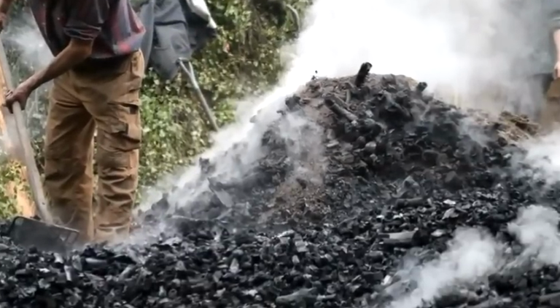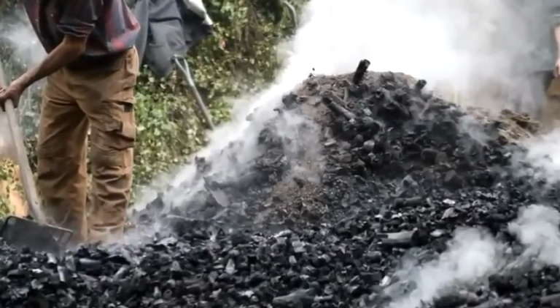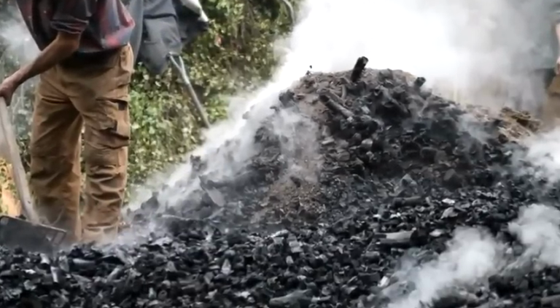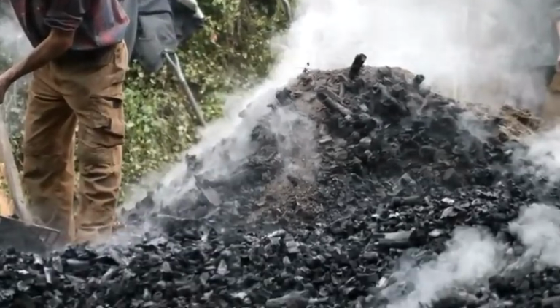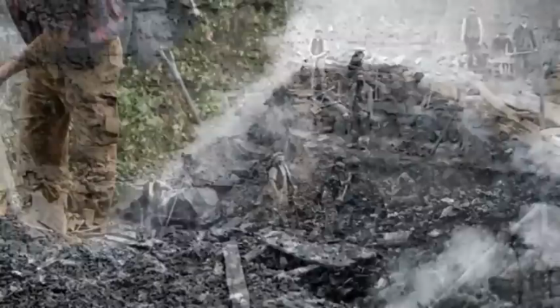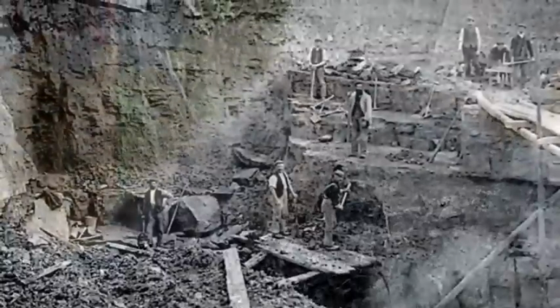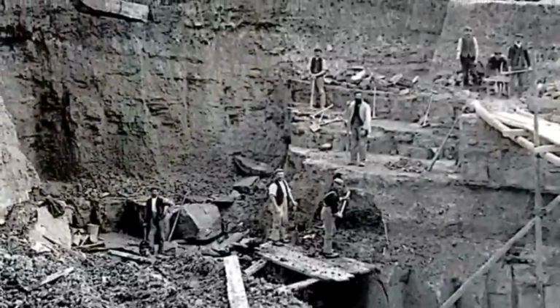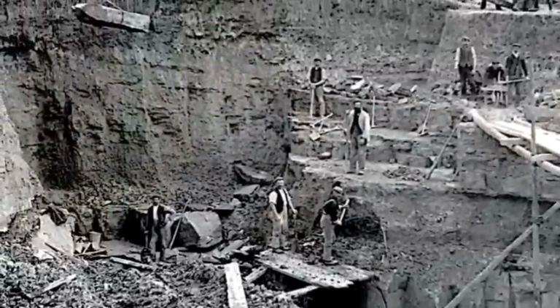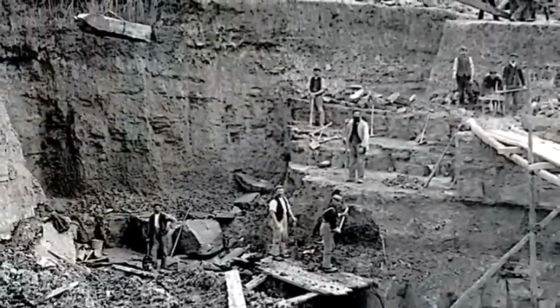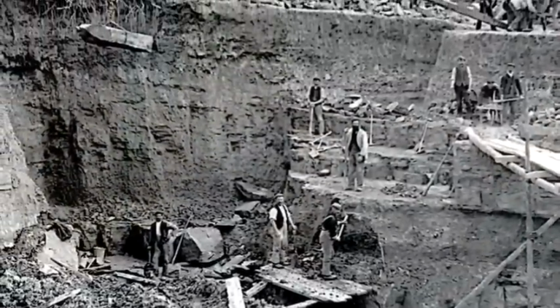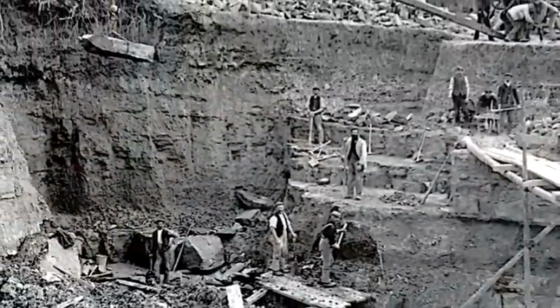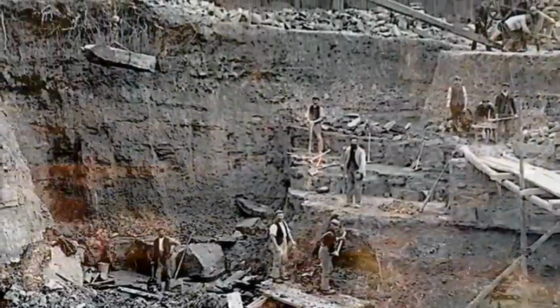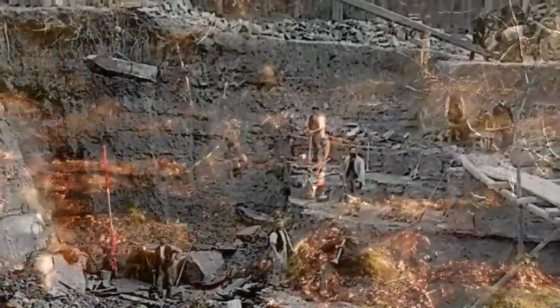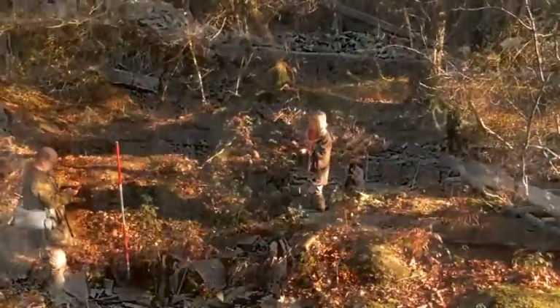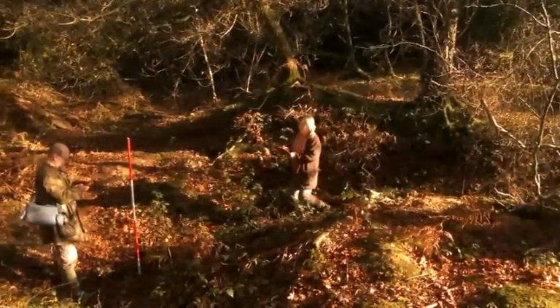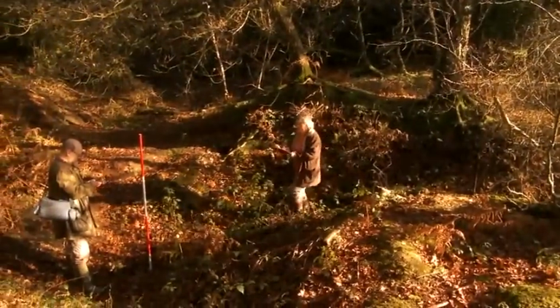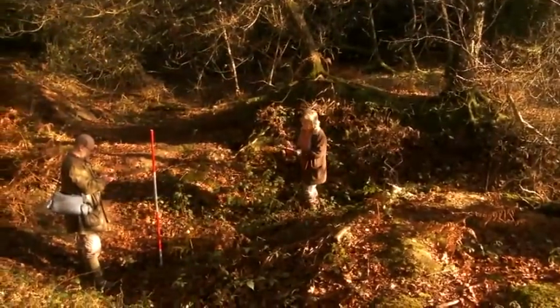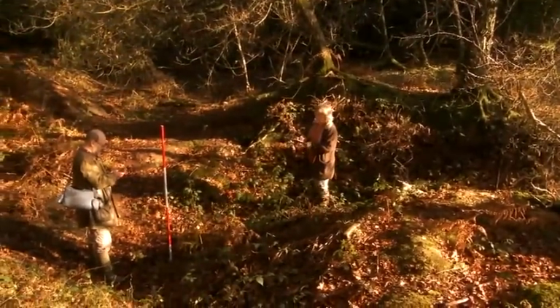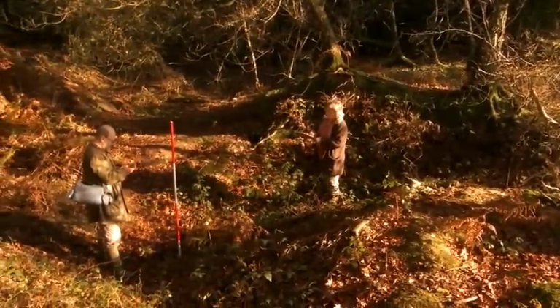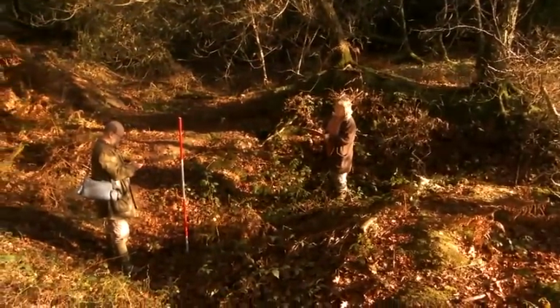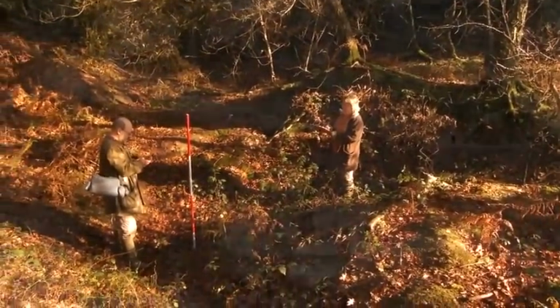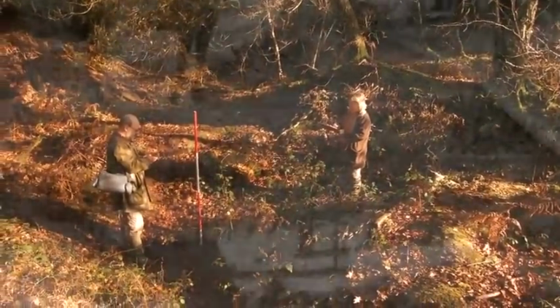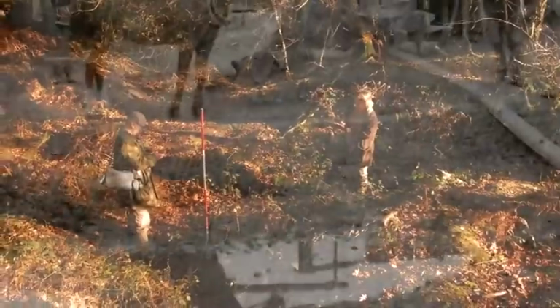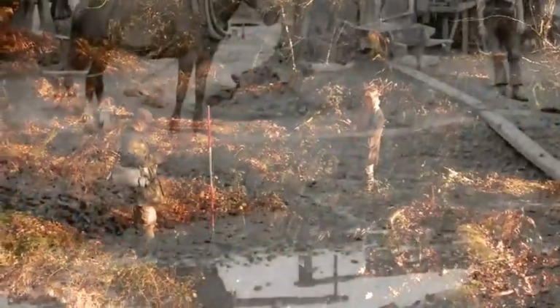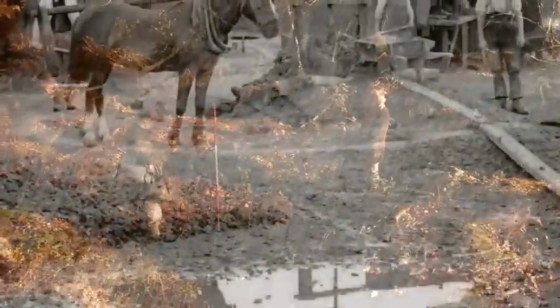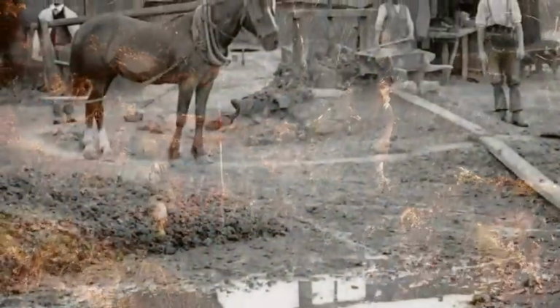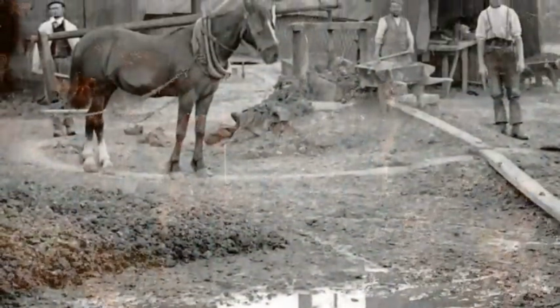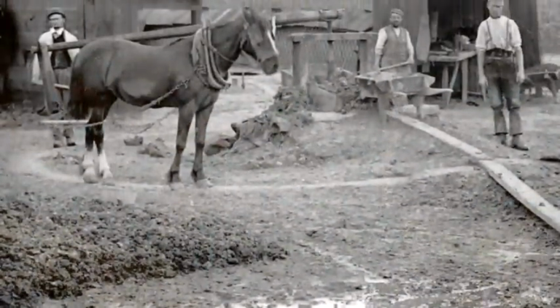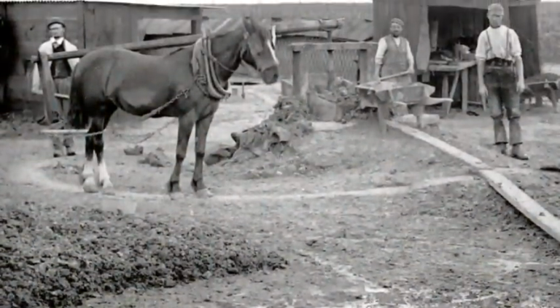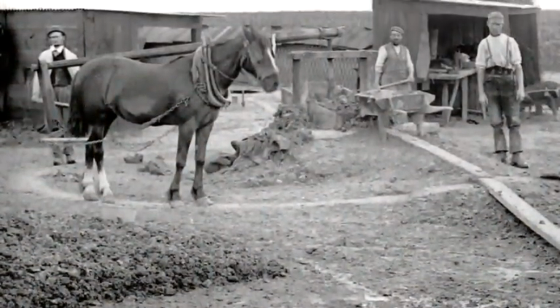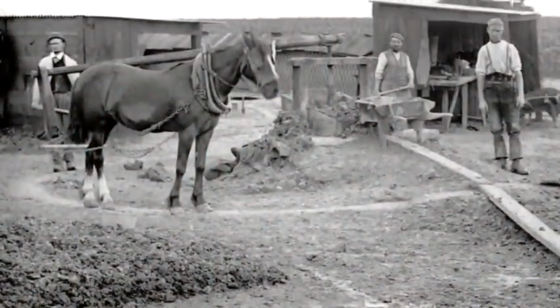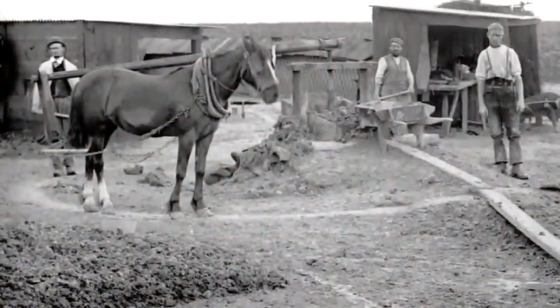Other industries include the quarrying of stone and sand for building and making roads, and many of these quarries still exist across the forest. Clay was also quarried for some of the brickworks that existed around the edges of the forest.